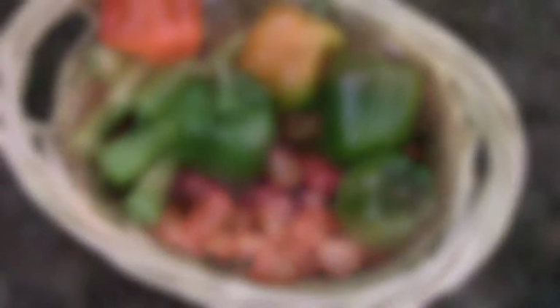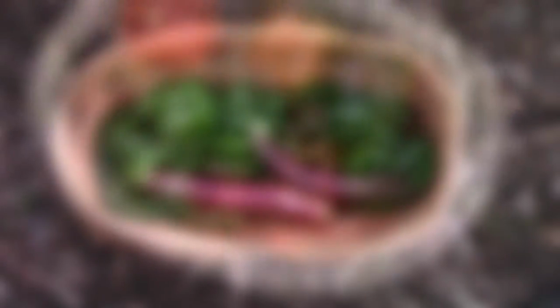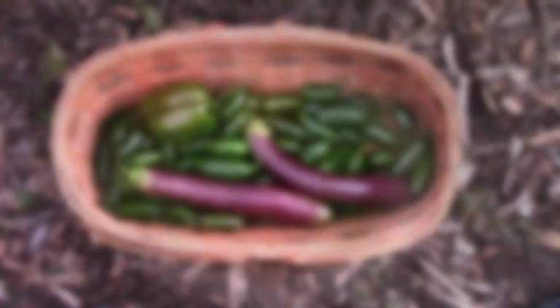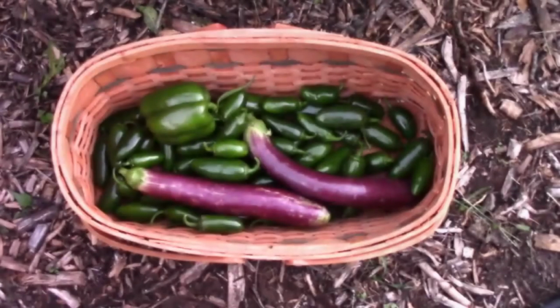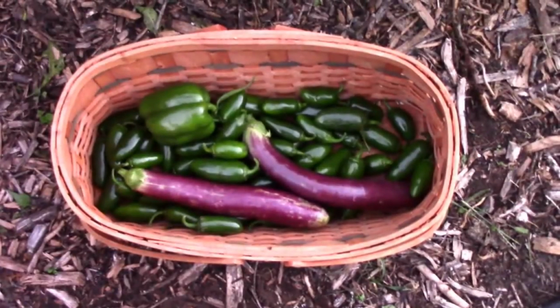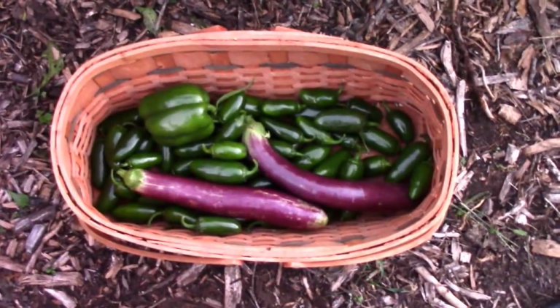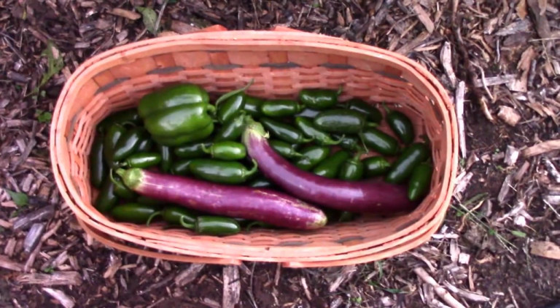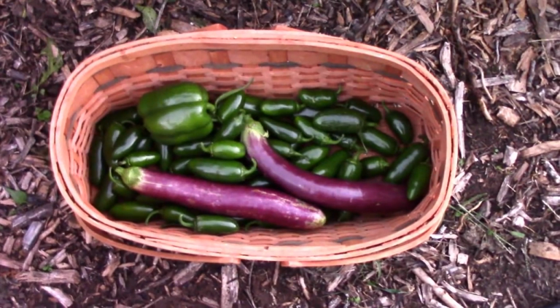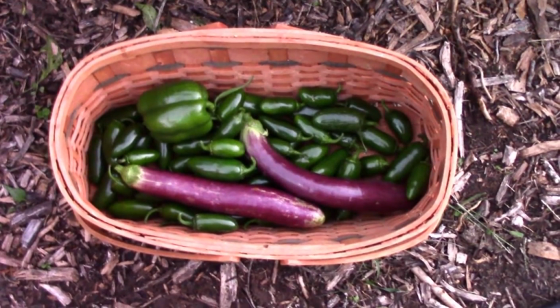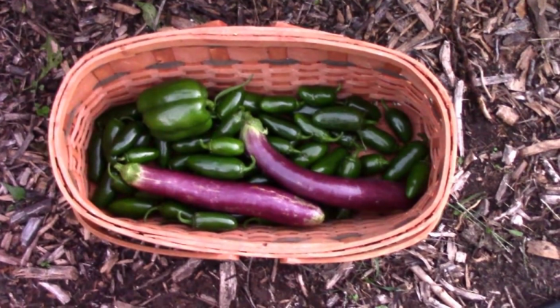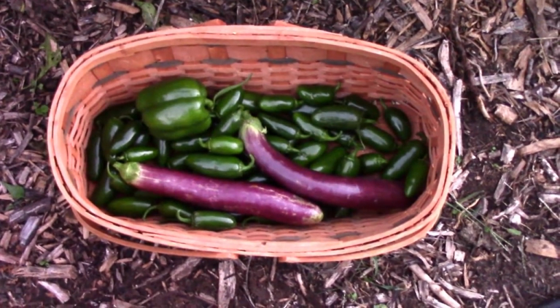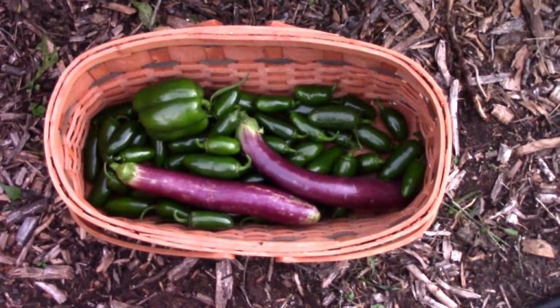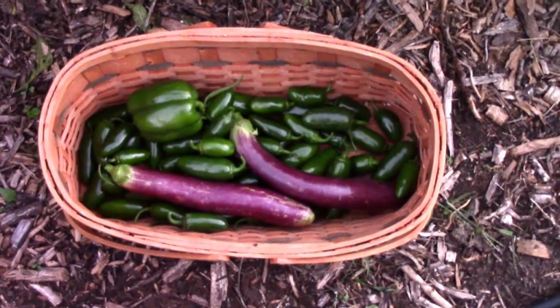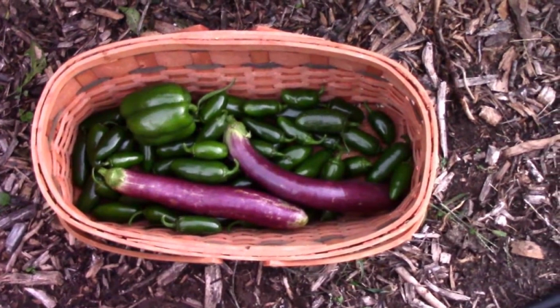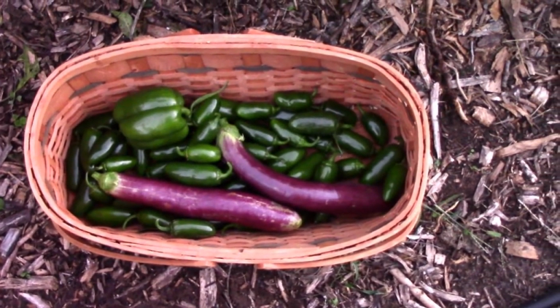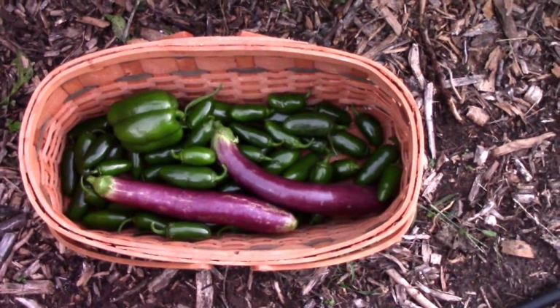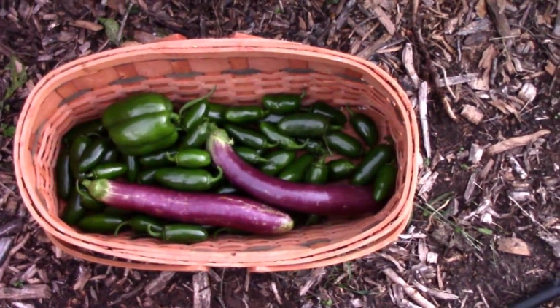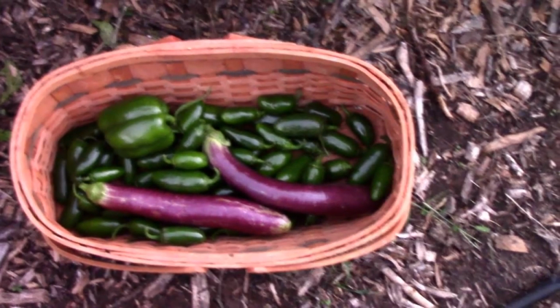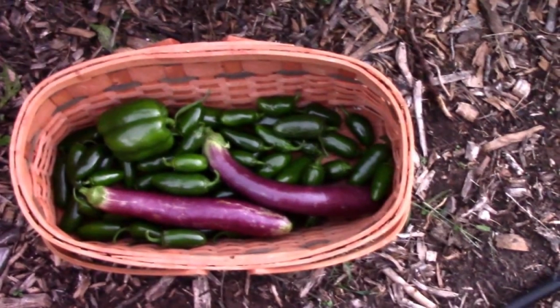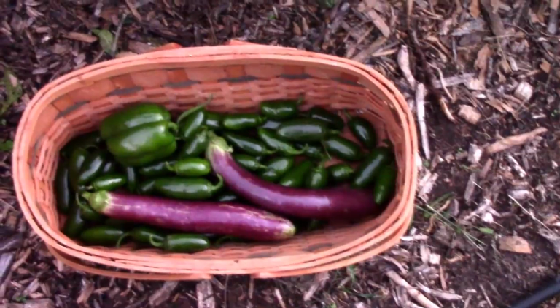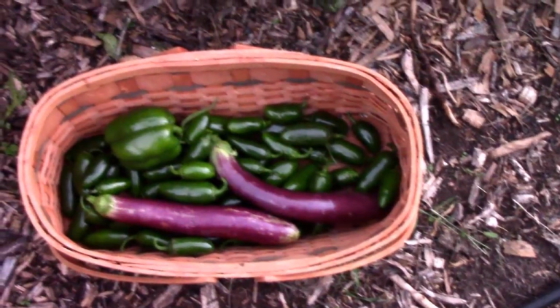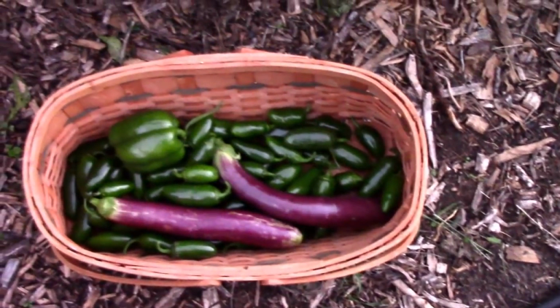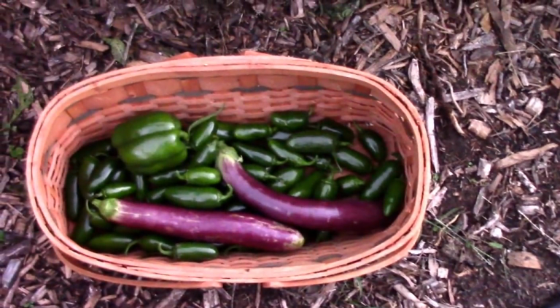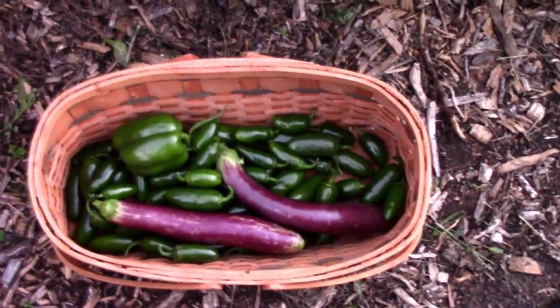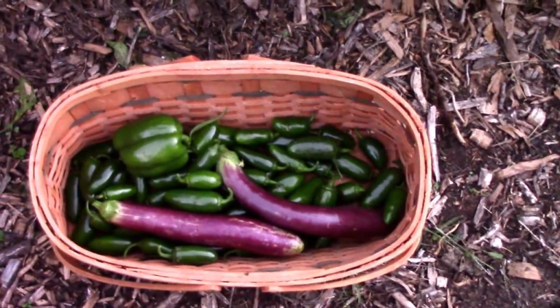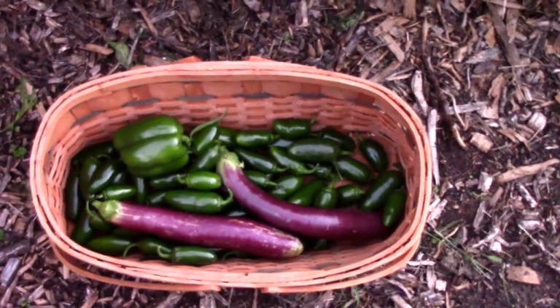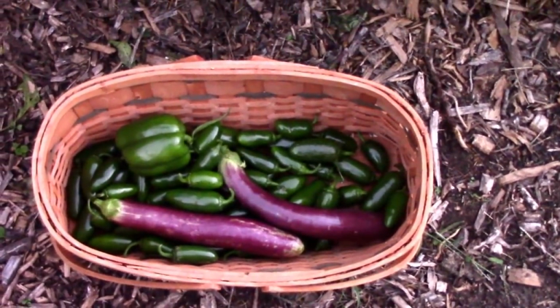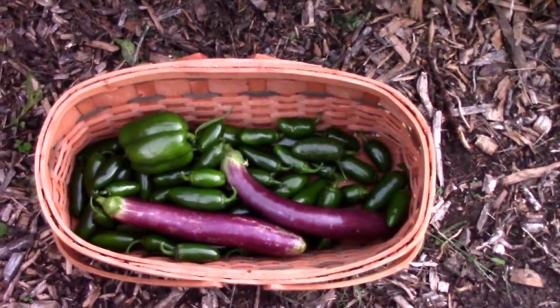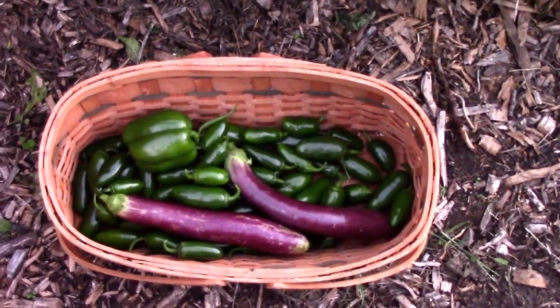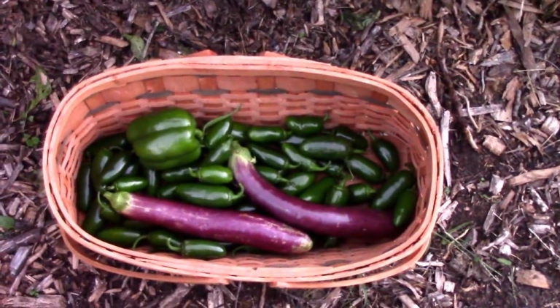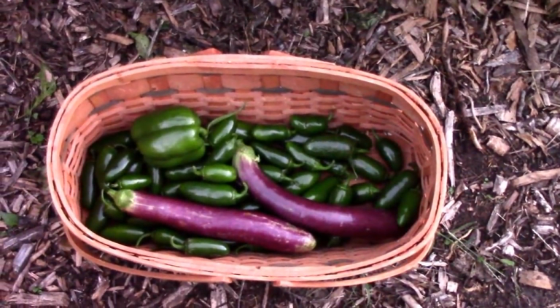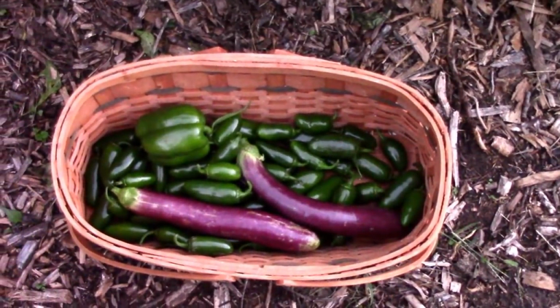There's what we ended up with with the jalapenos, and one more bell, and a couple of eggplants. It's starting to get dark quick, so we better go in or fire up the chimney one or the other.